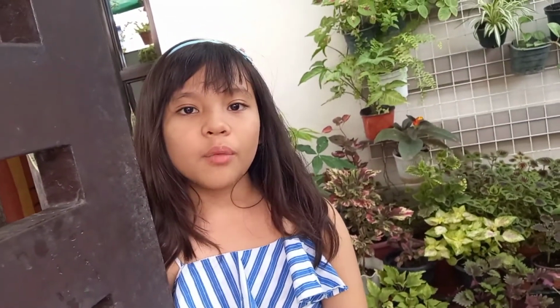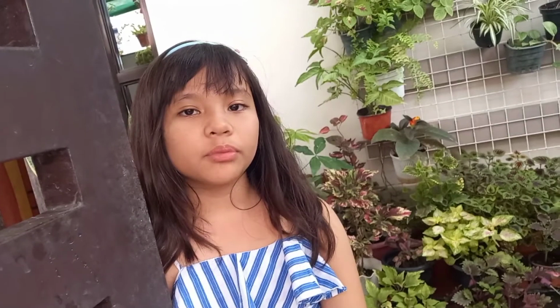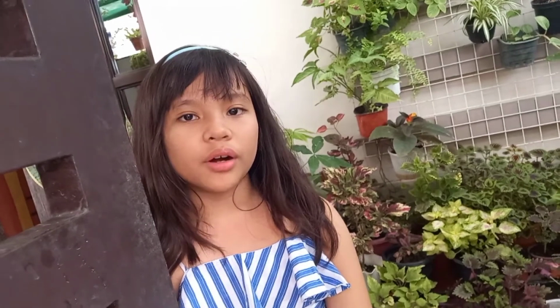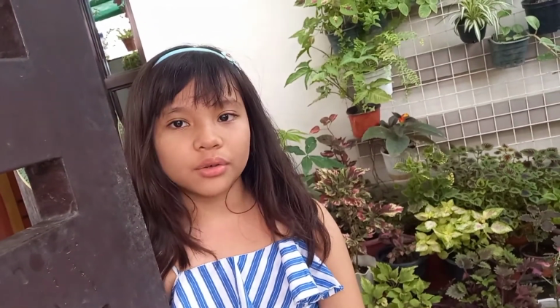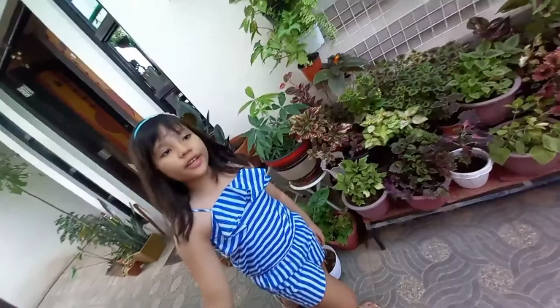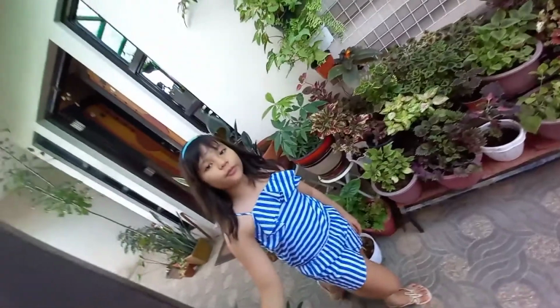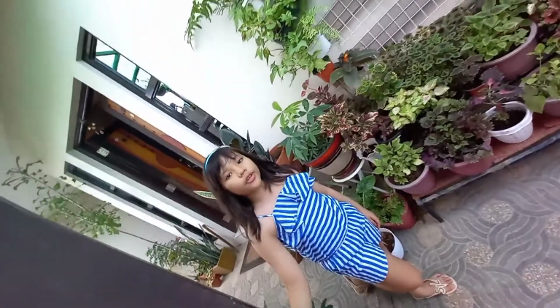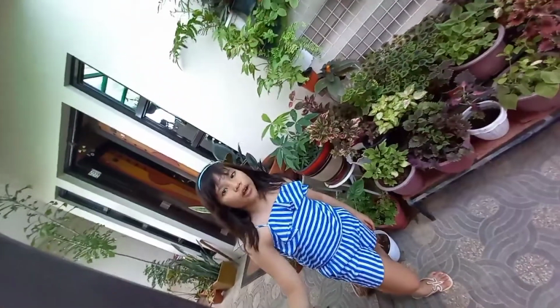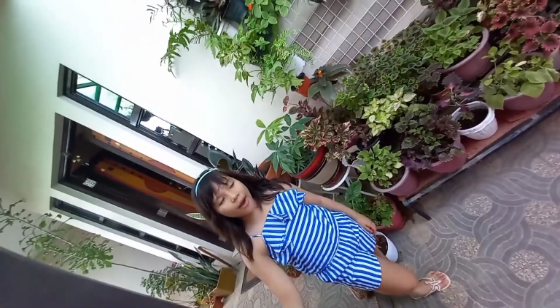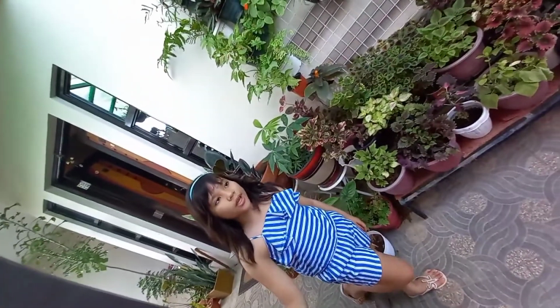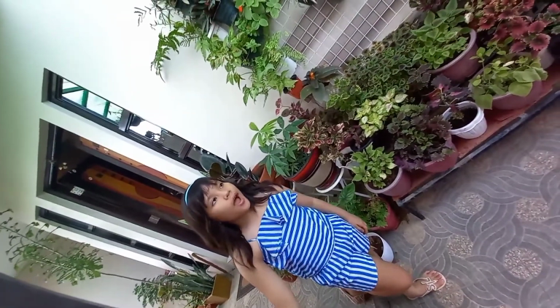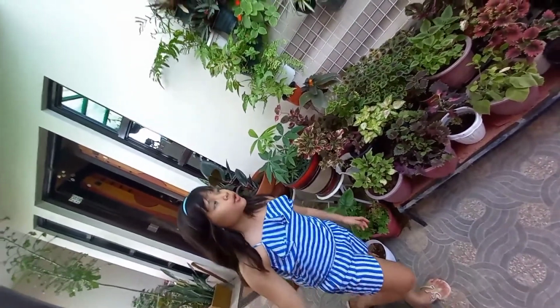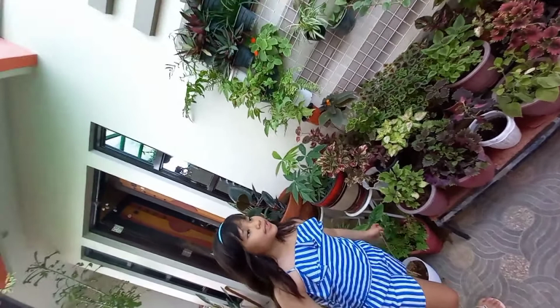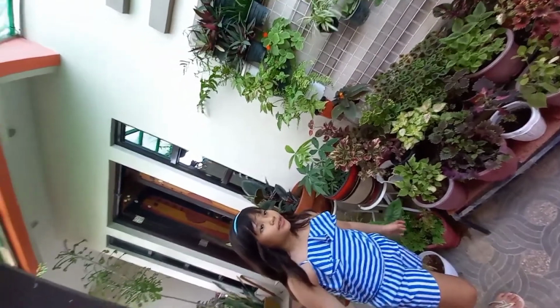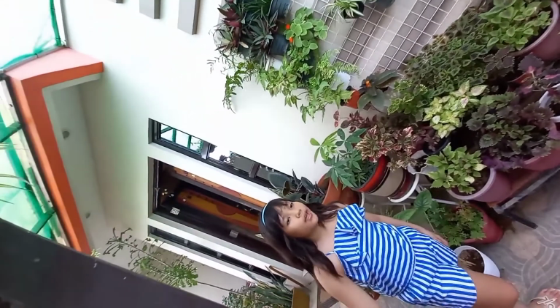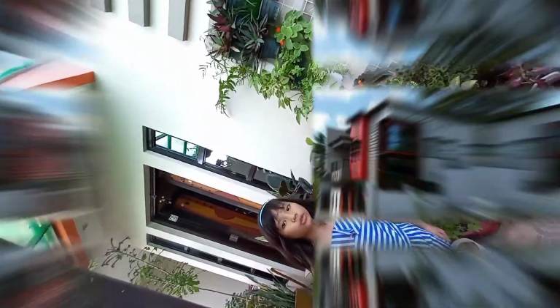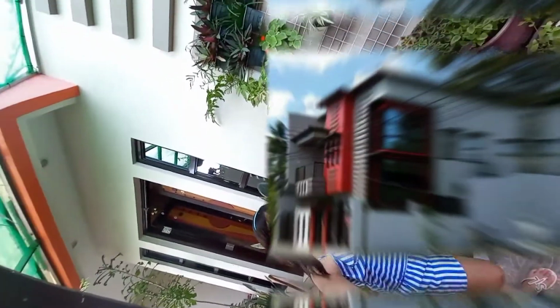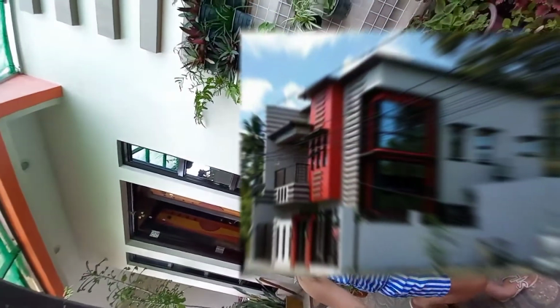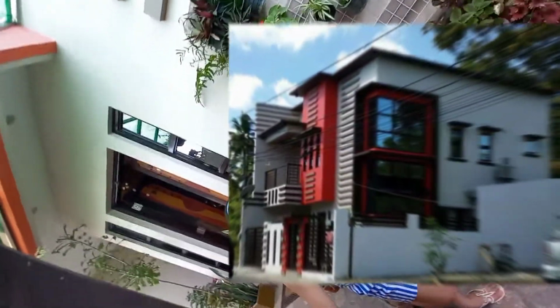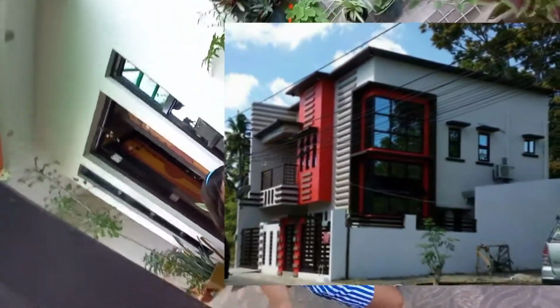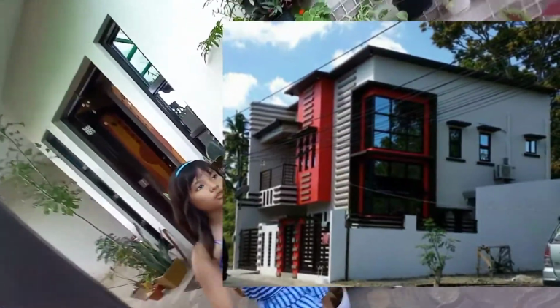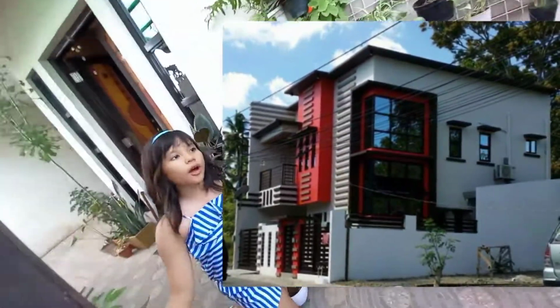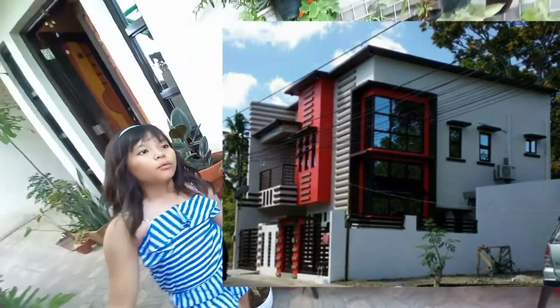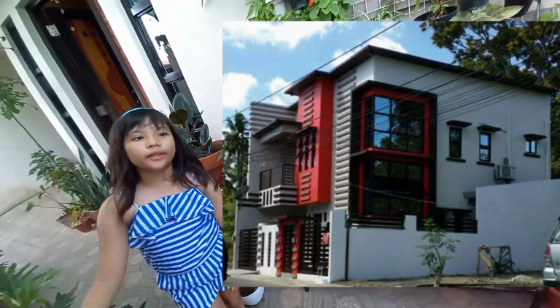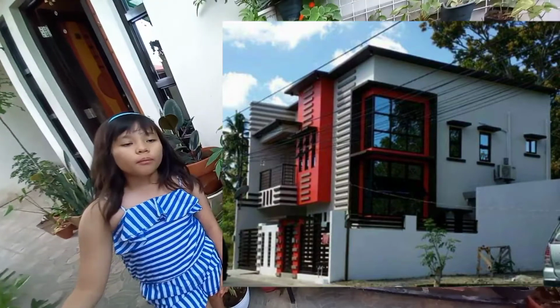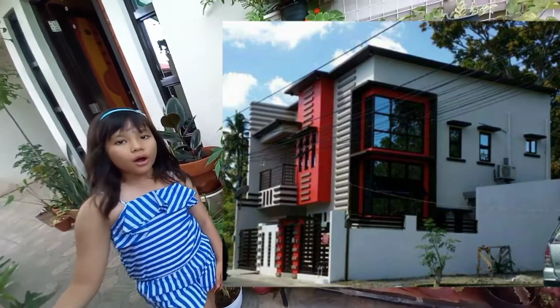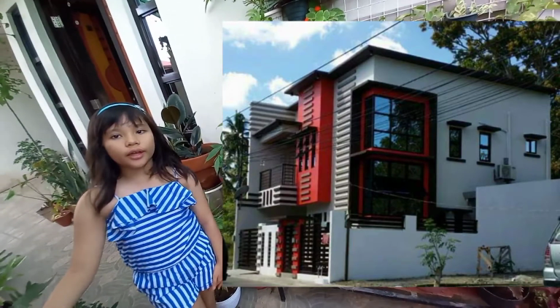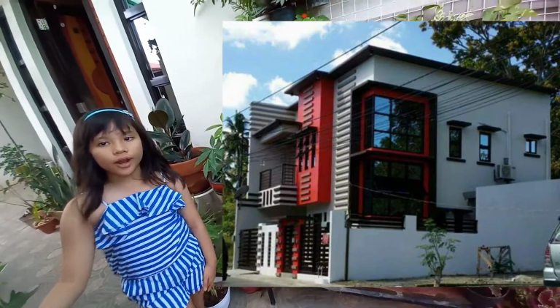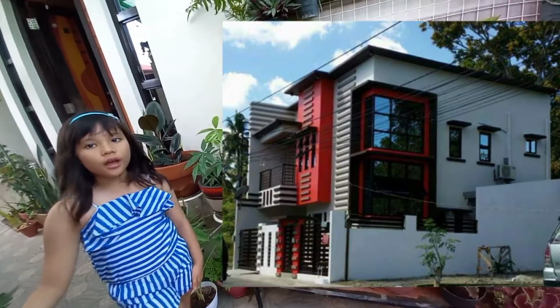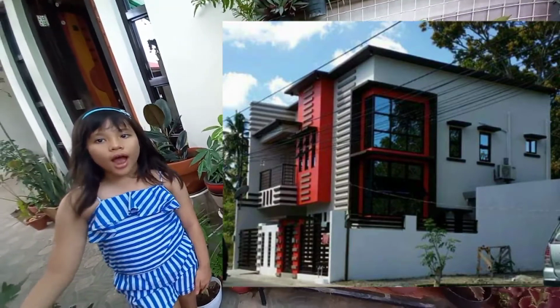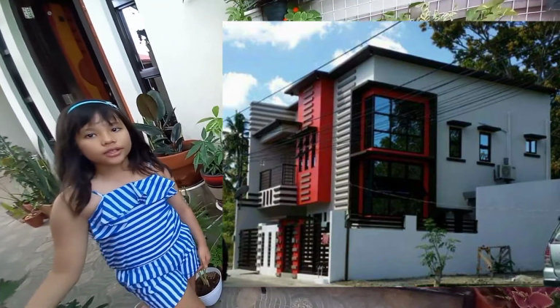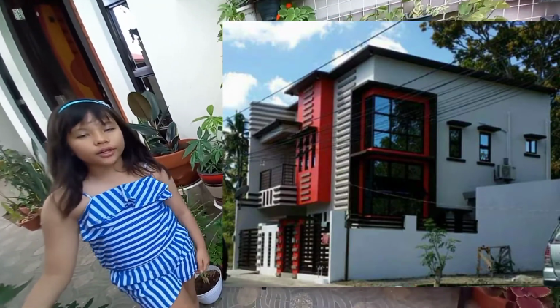Welcome to our house! Here in front of our house, as you can see, it is a two-story modern house with a white, brown, and red house exterior.